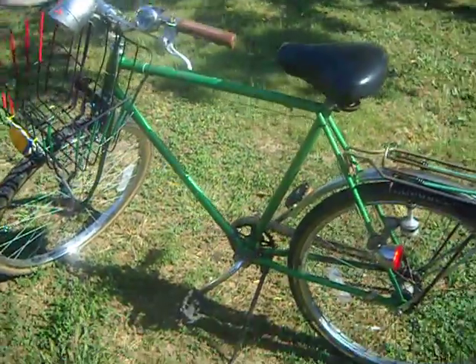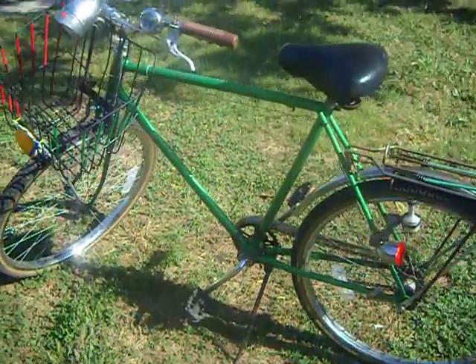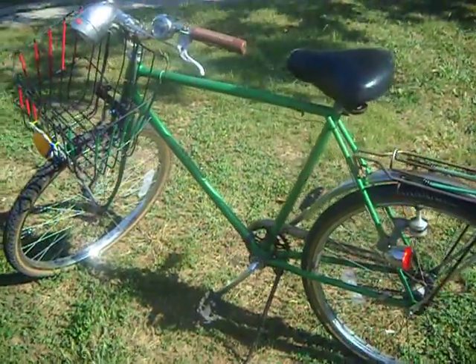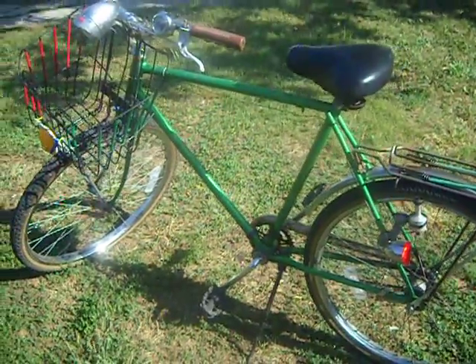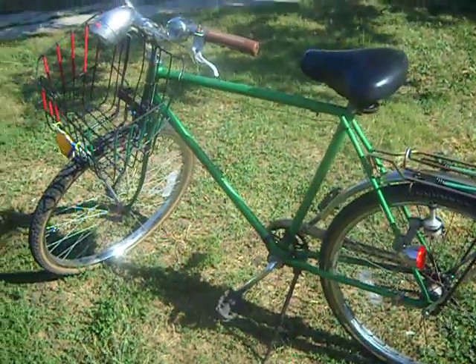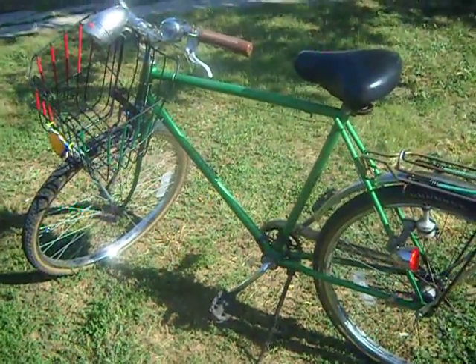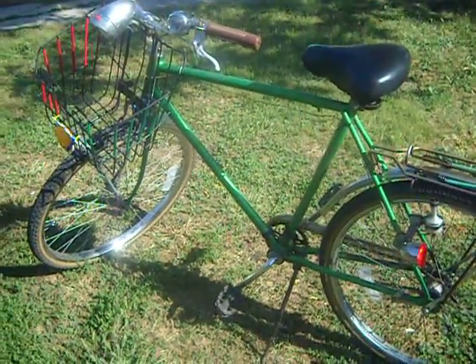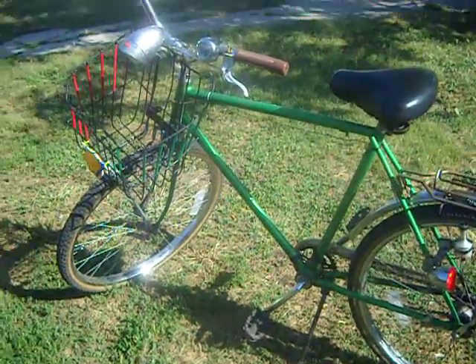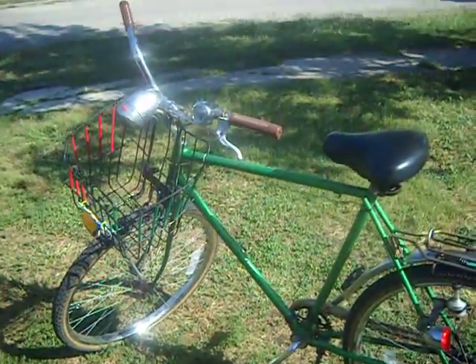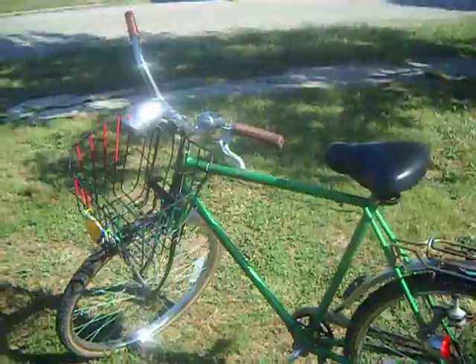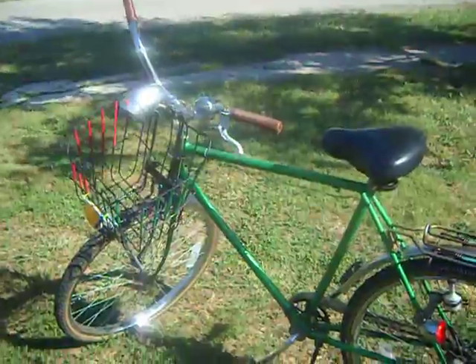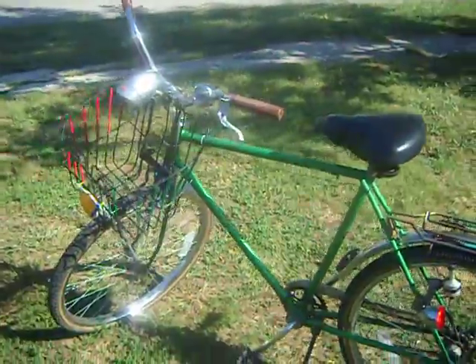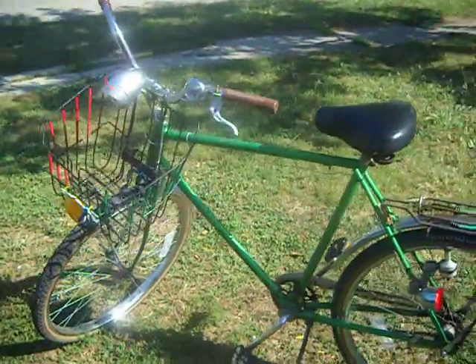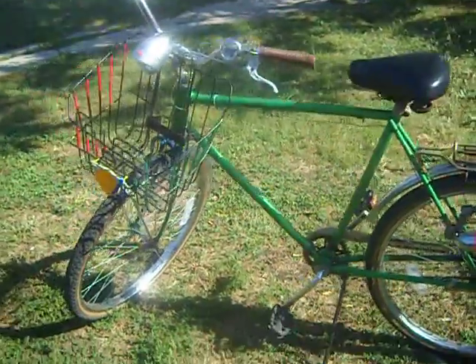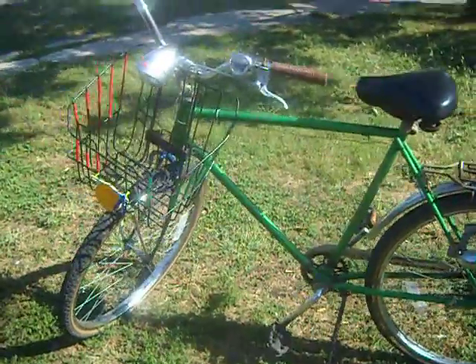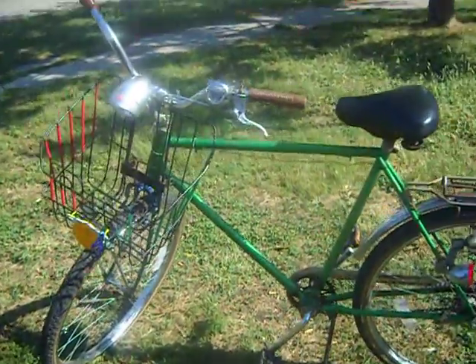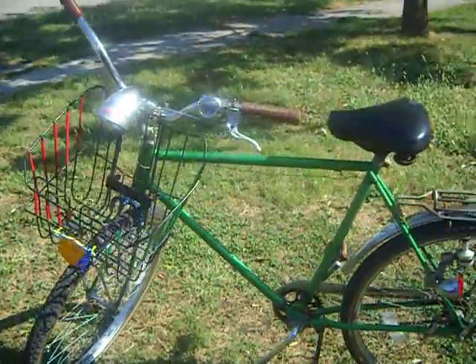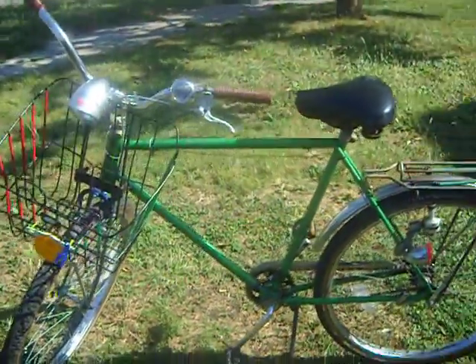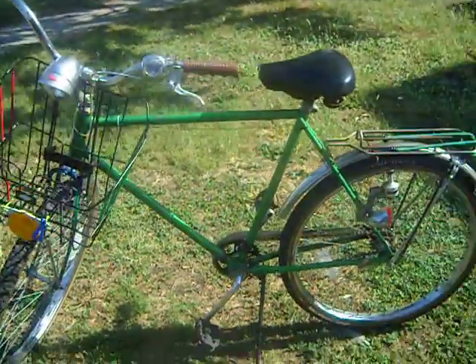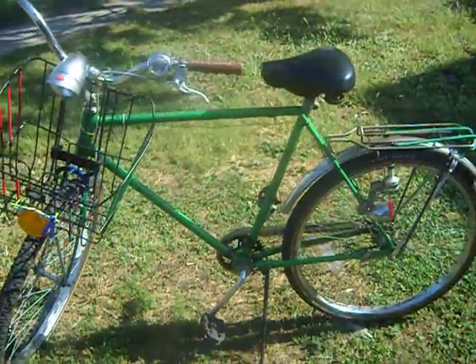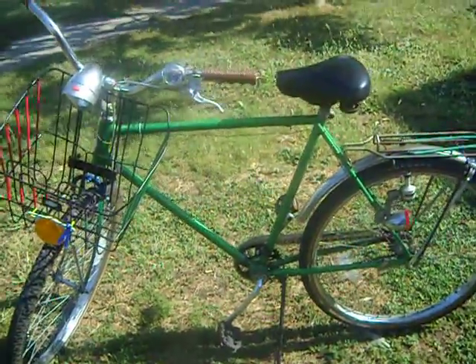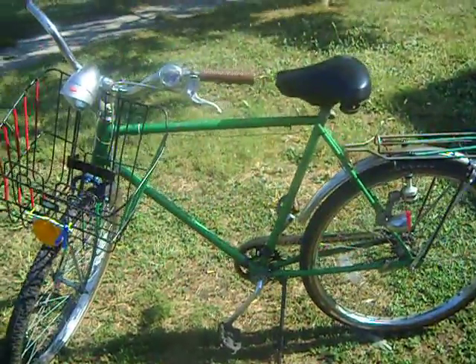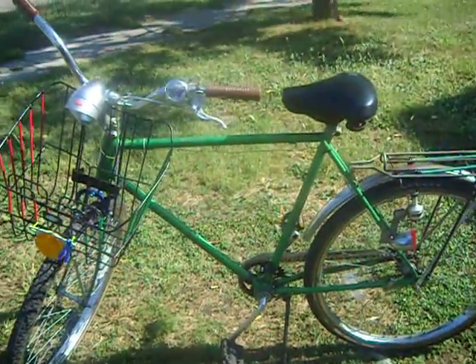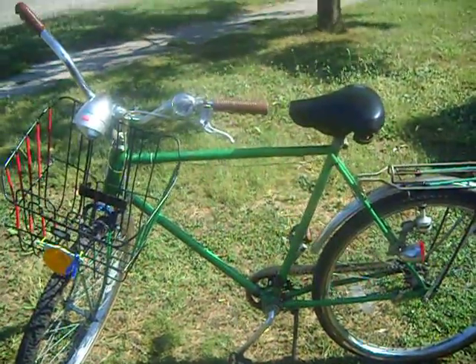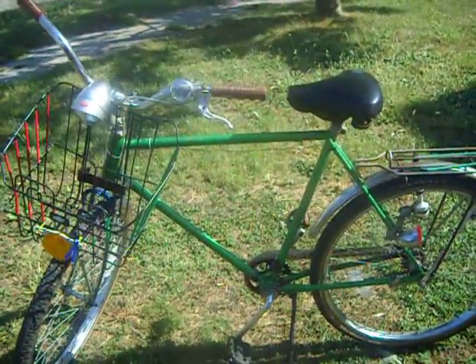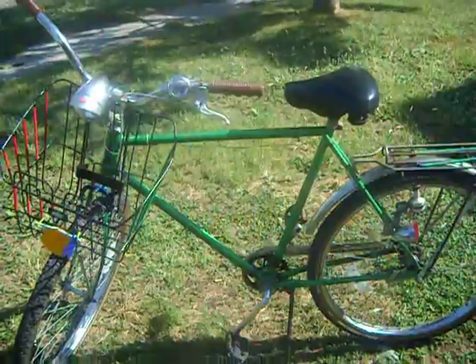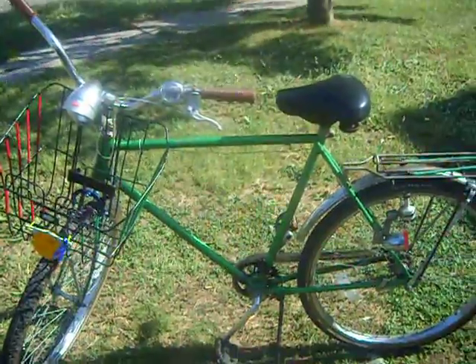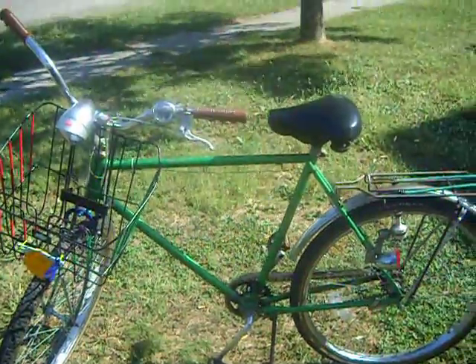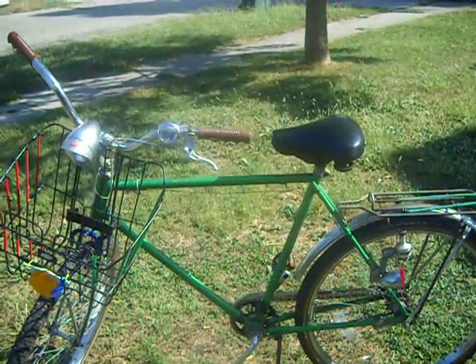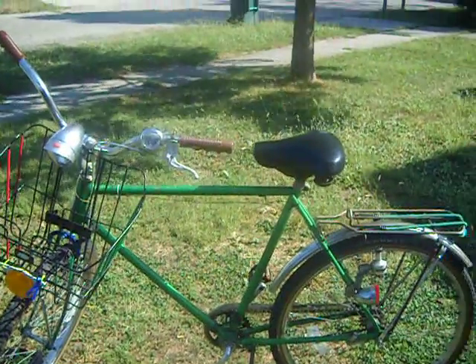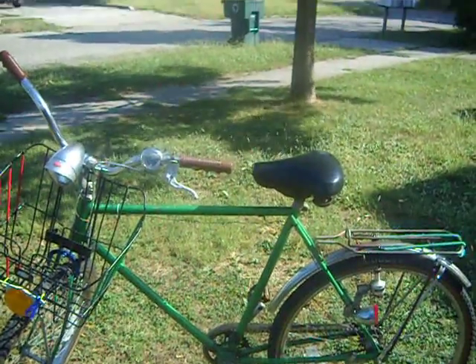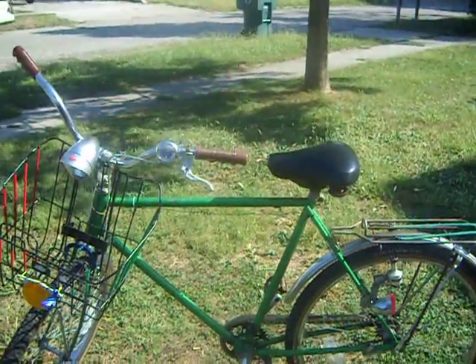I couldn't be happier with this thing — low gearing, easy to ride. I'm not knocking it, but this is it. This is my beater. Thank you.